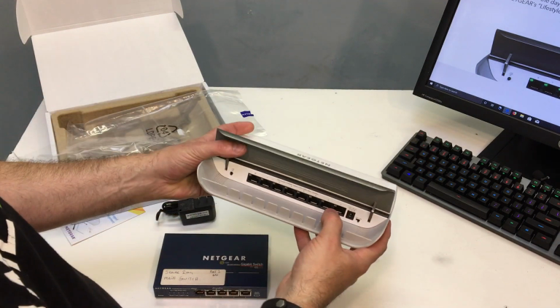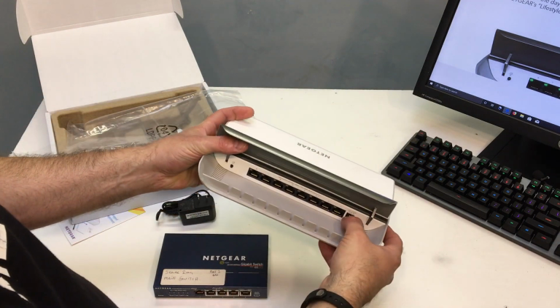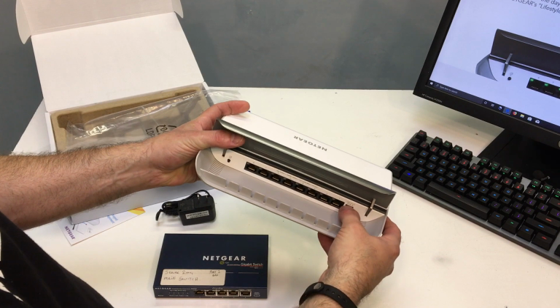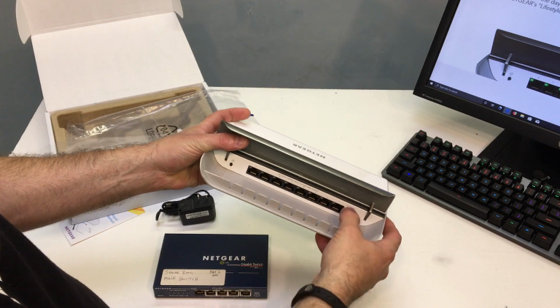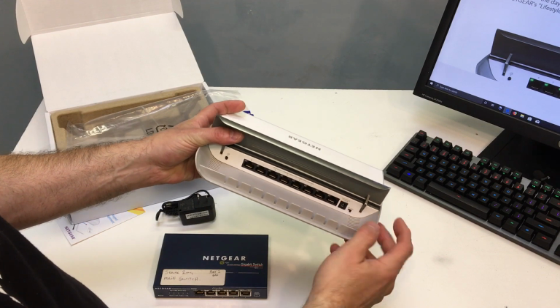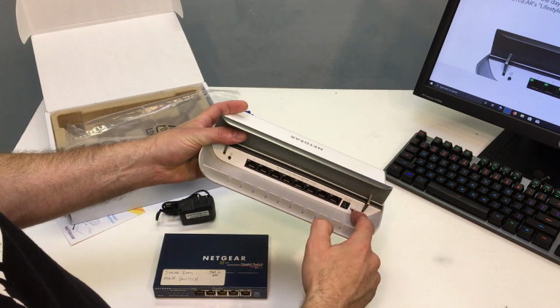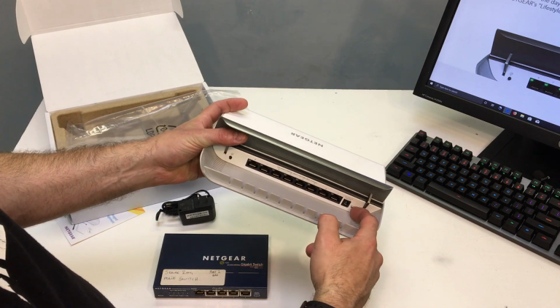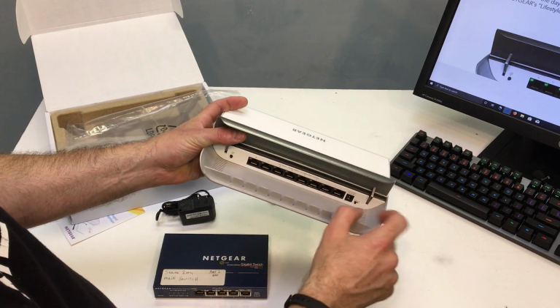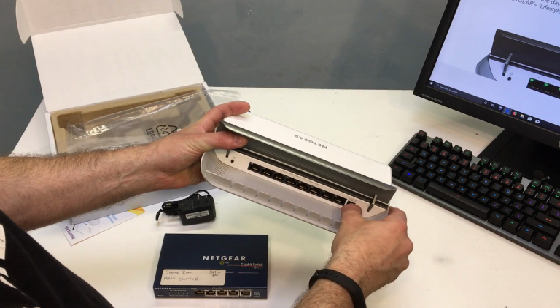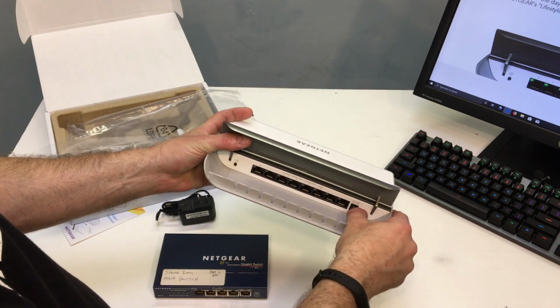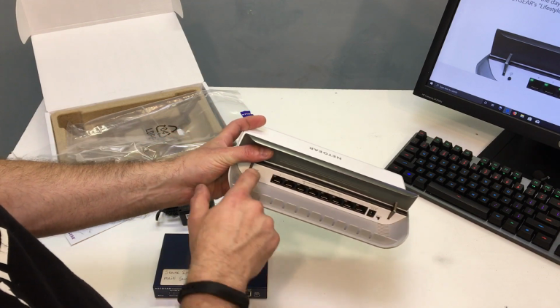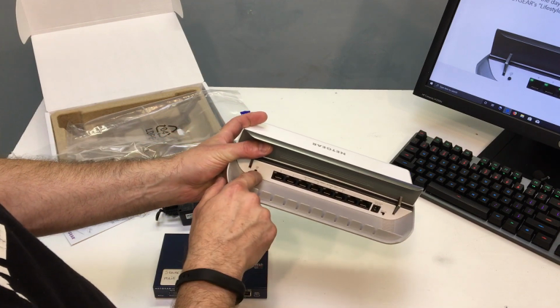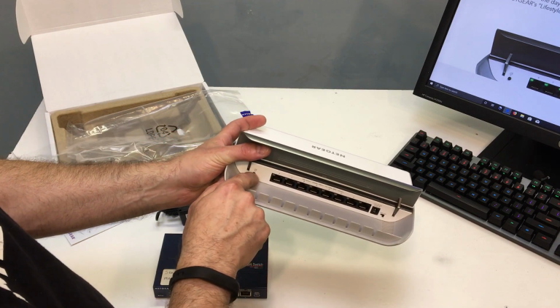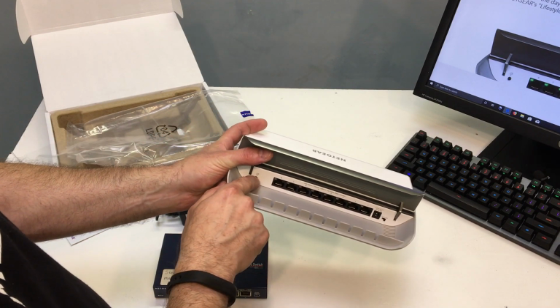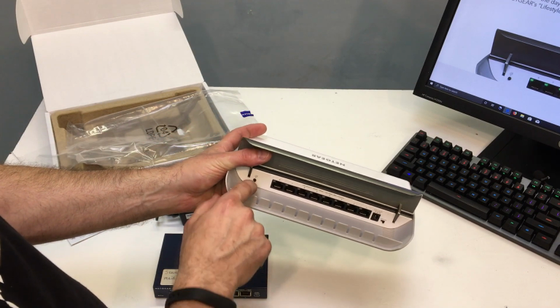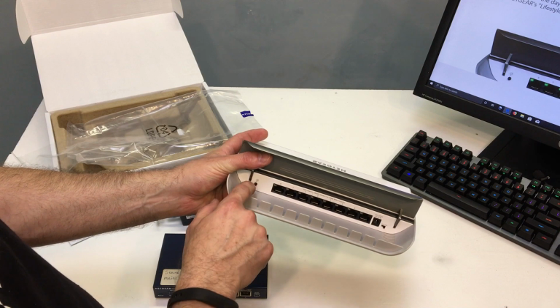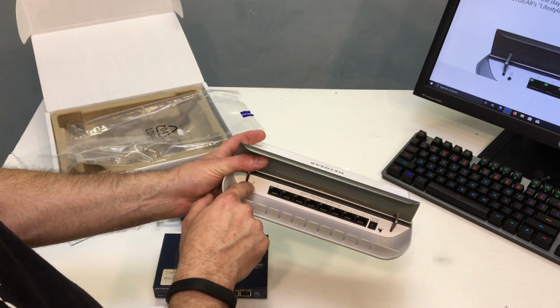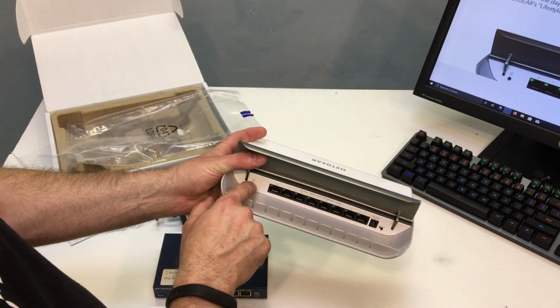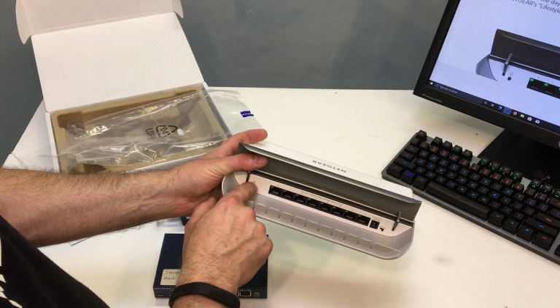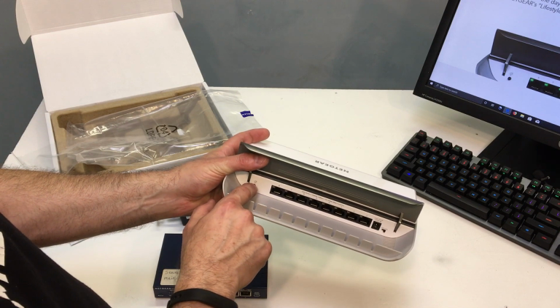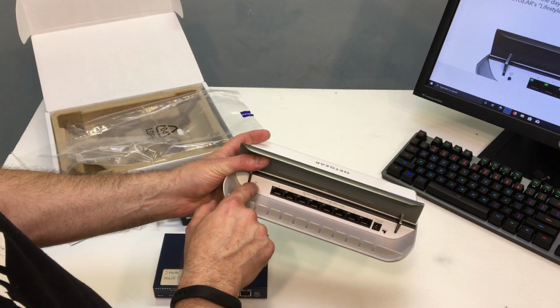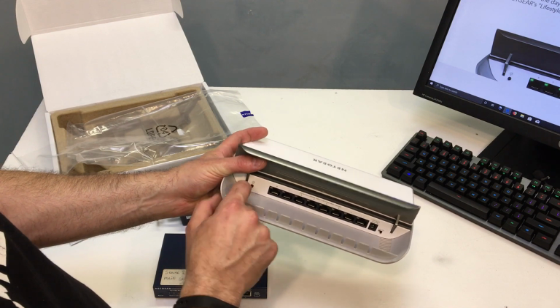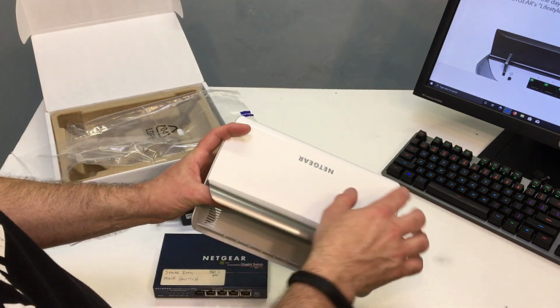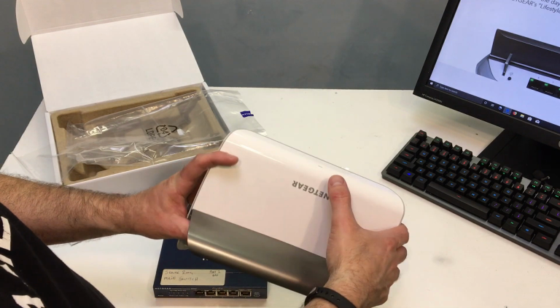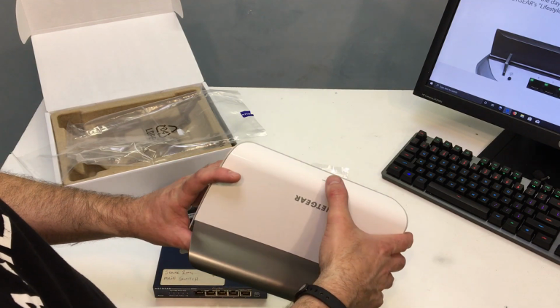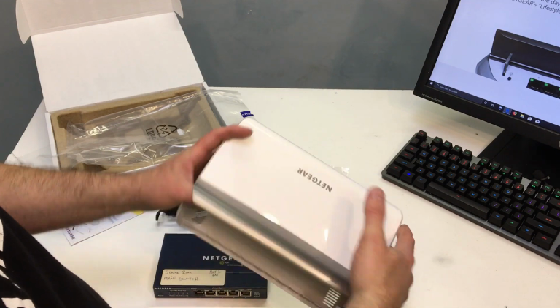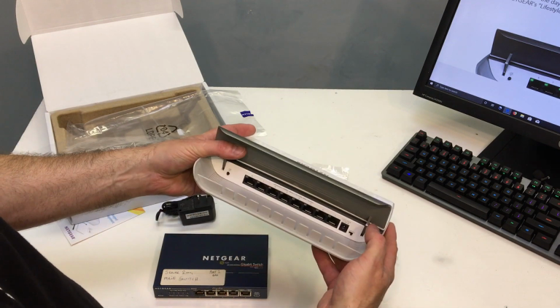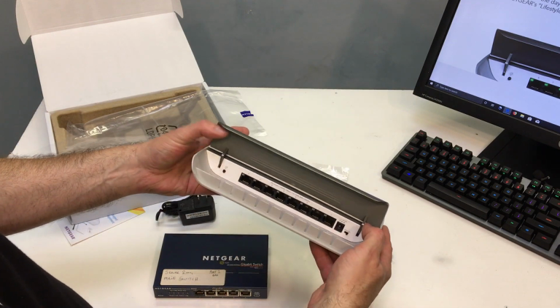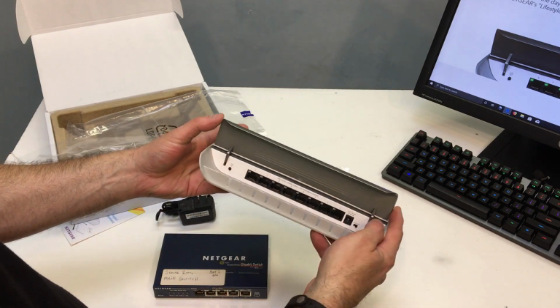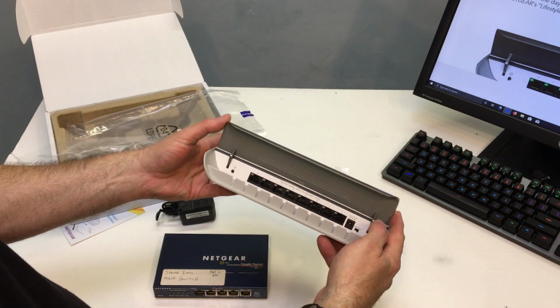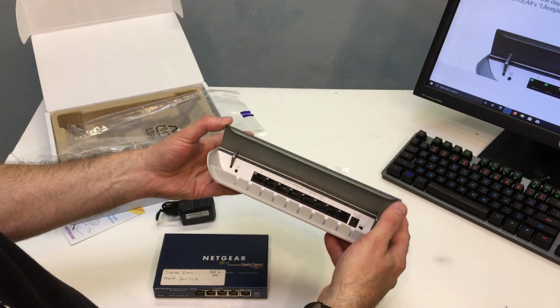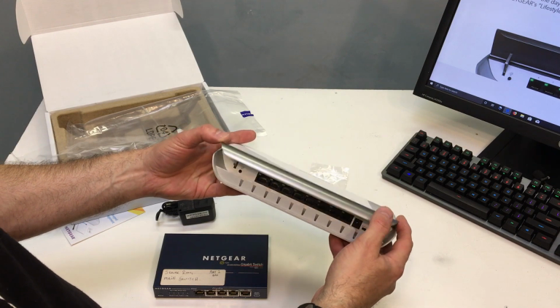There's the plug for the power input, and we do have a little on/off switch. And it looks like there's a button here you can use to turn the LEDs off or on, or it might just control the front light if you want it completely dark.